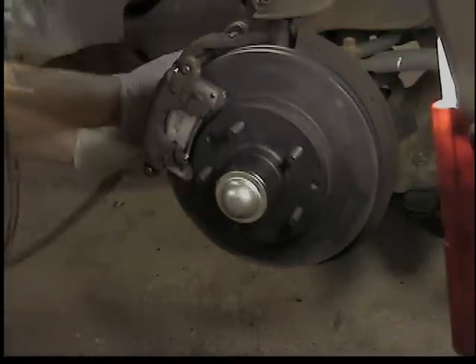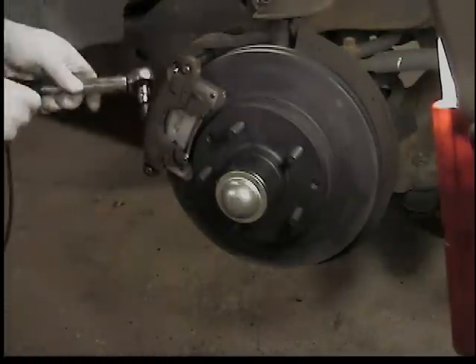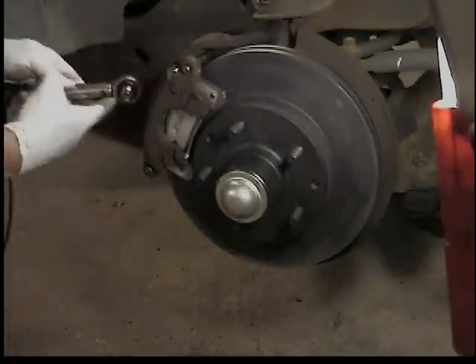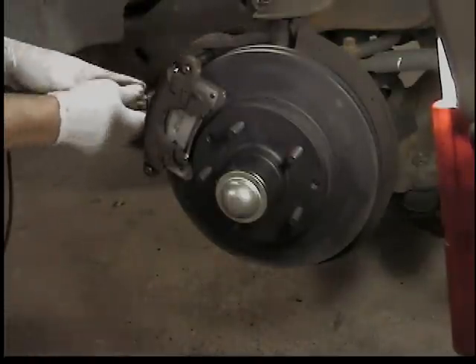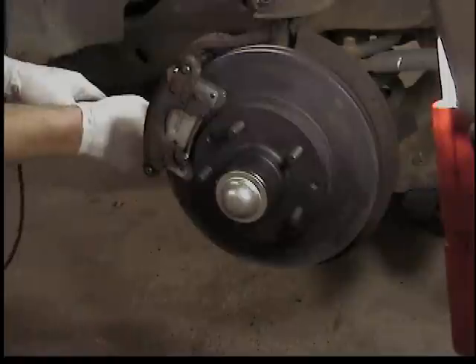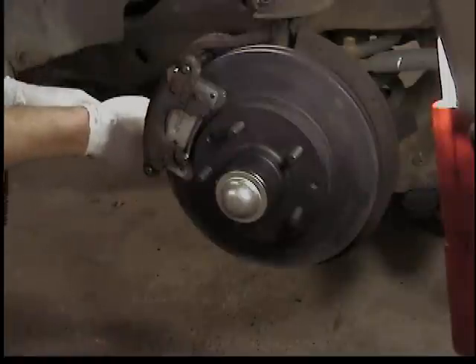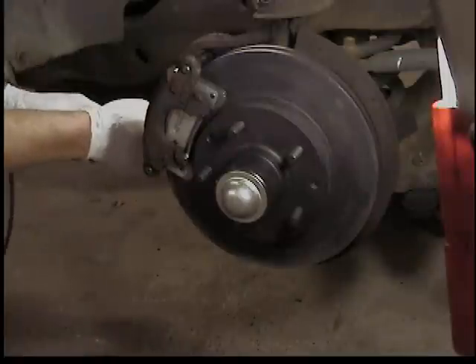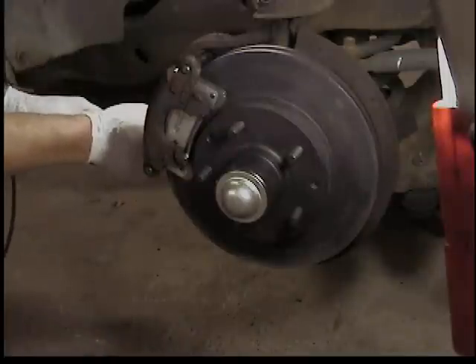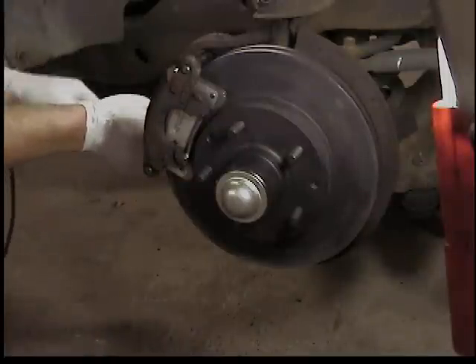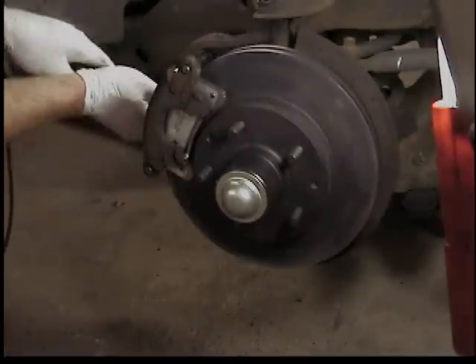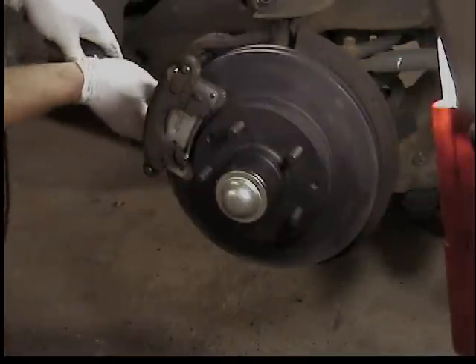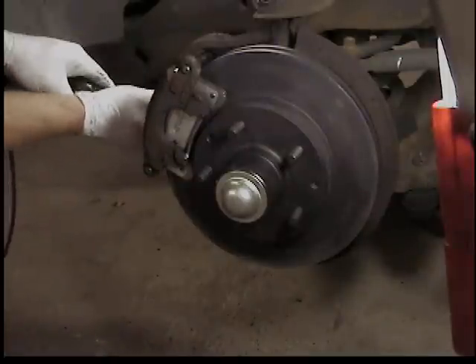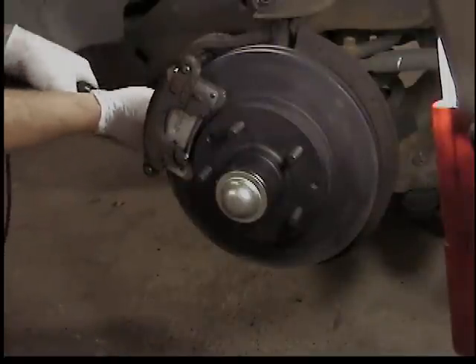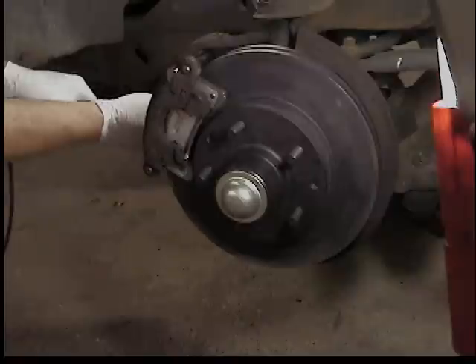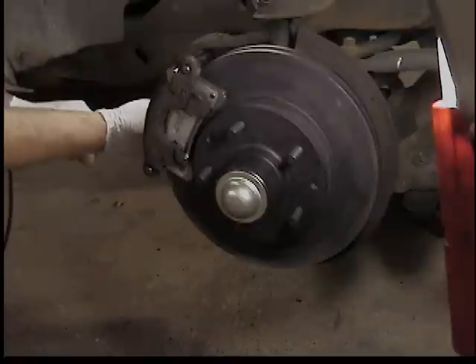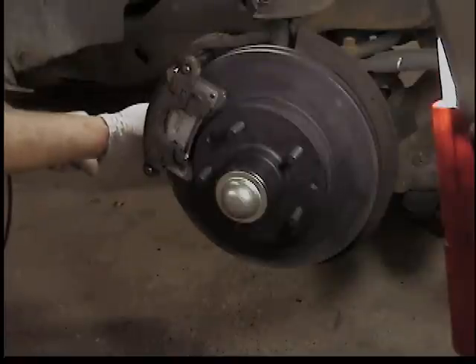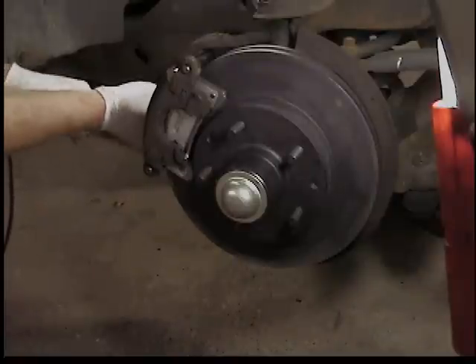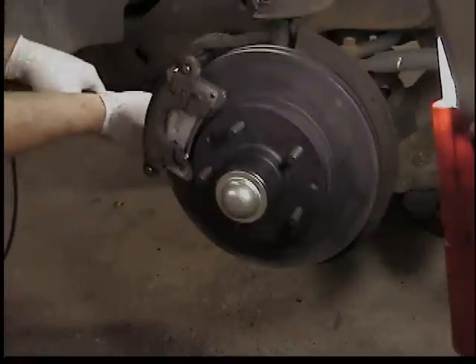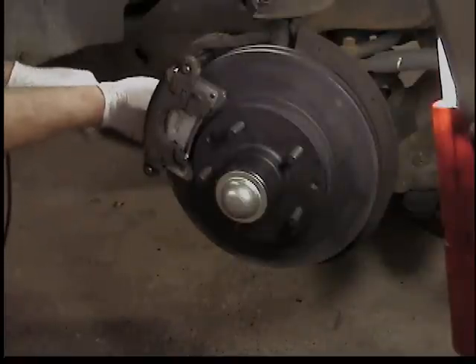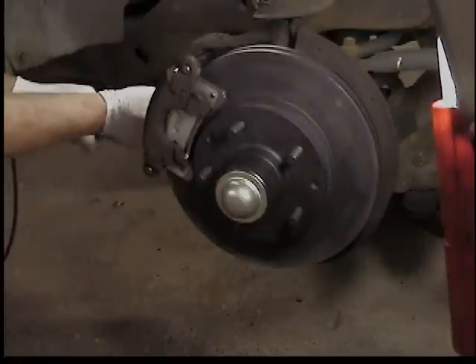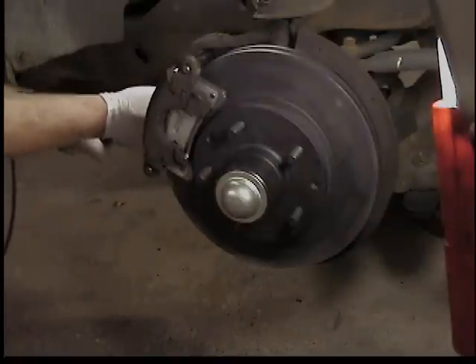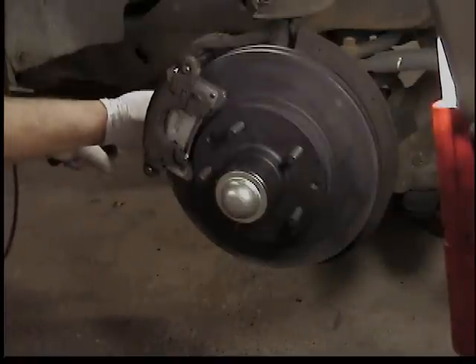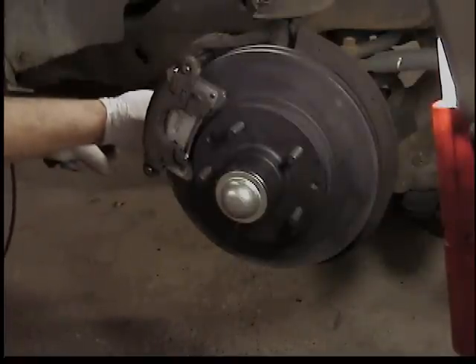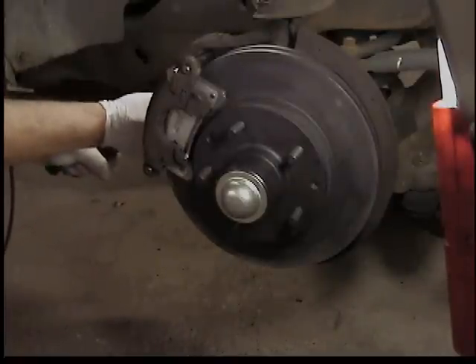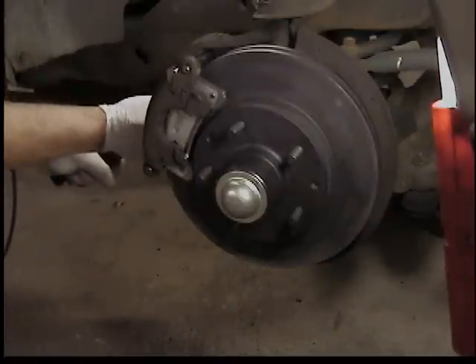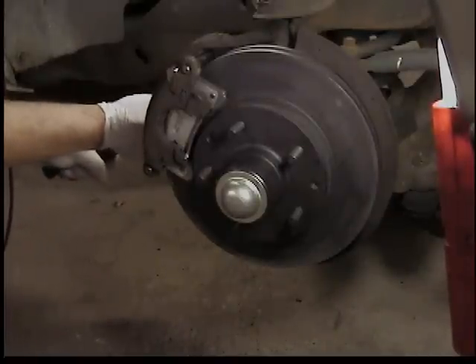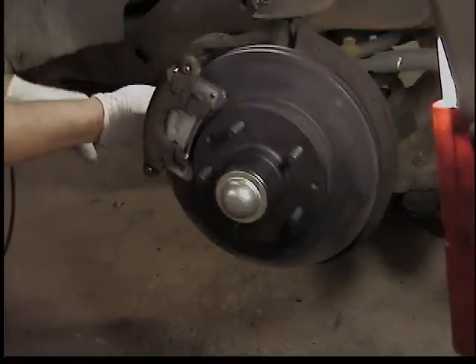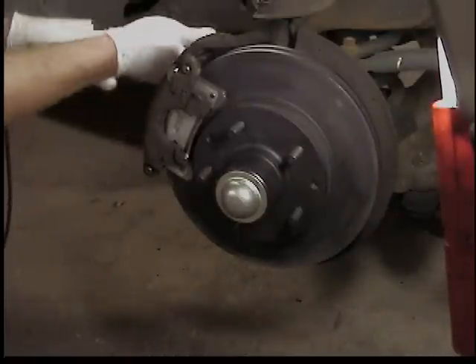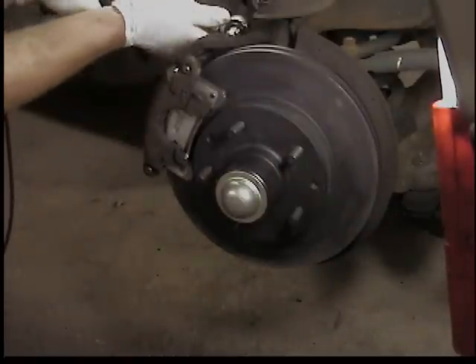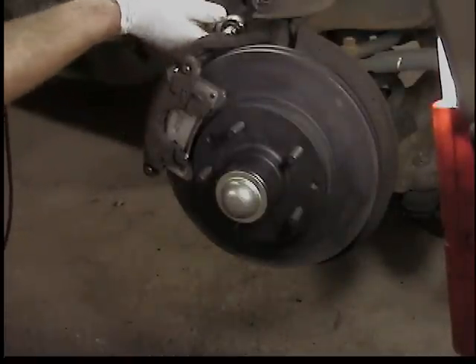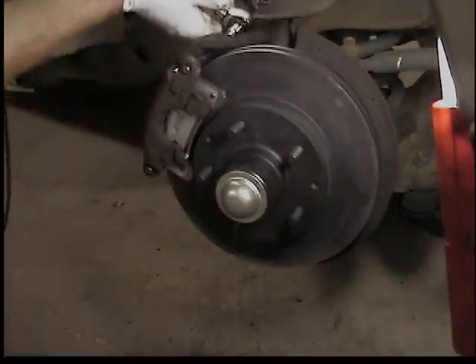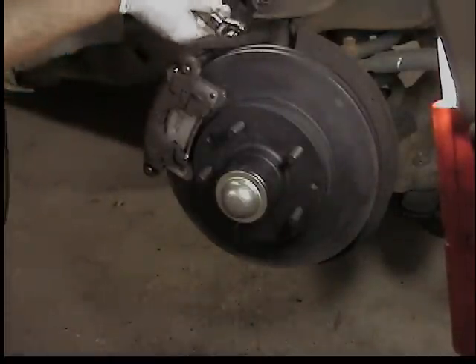Put the wheel on and you're good to go. Make sure you pump the brakes a couple times before you drive it, and test them out at less than five miles an hour before you get rolling down the road. That should do it - brake on.